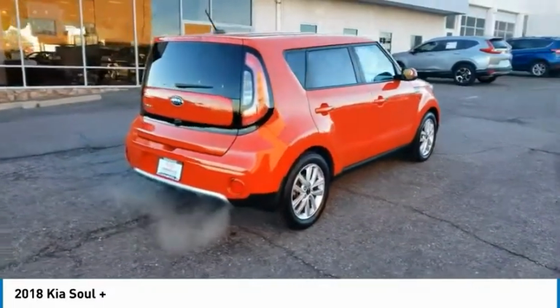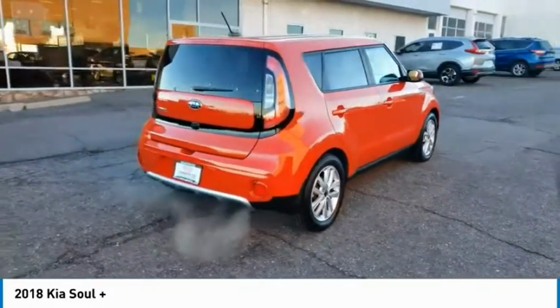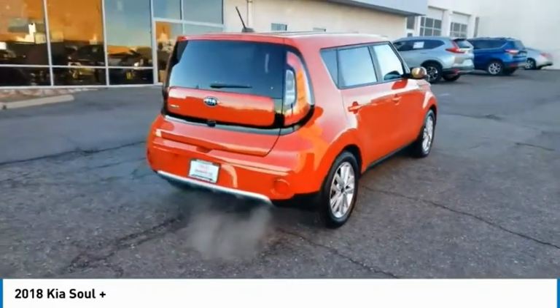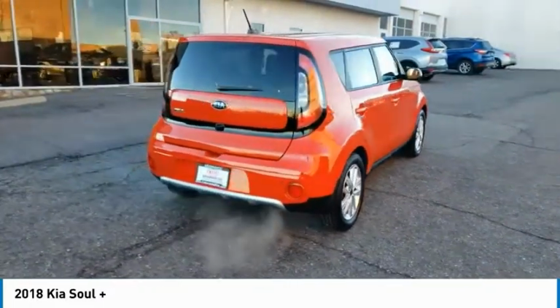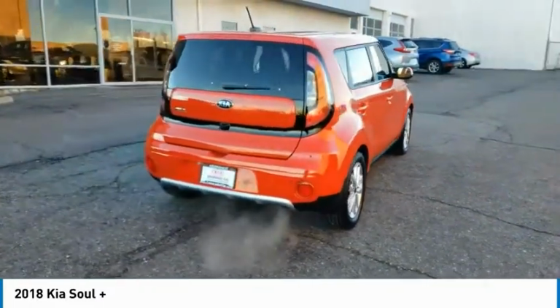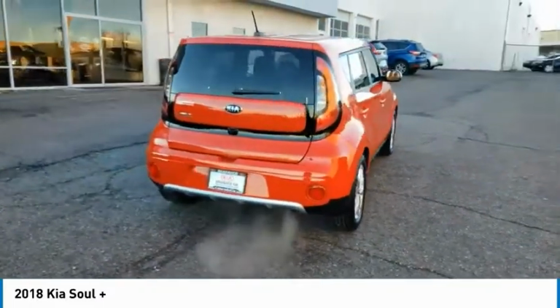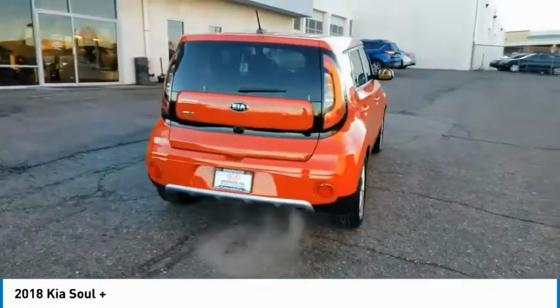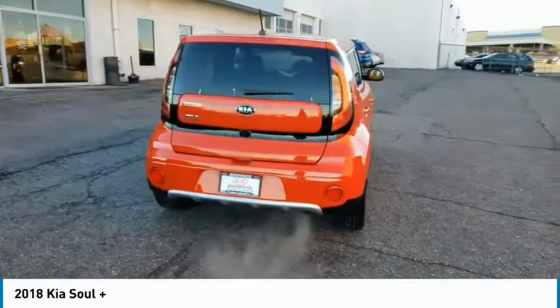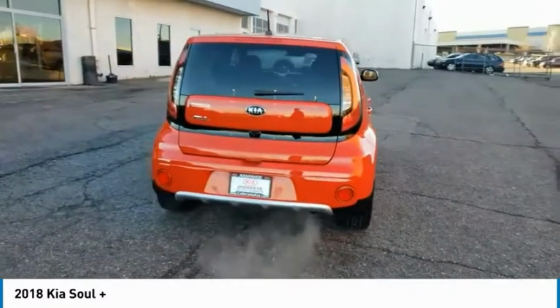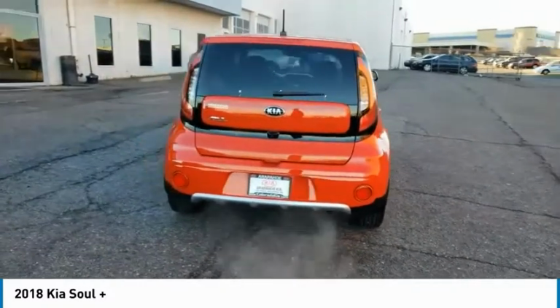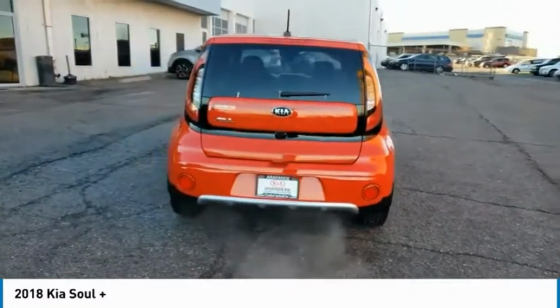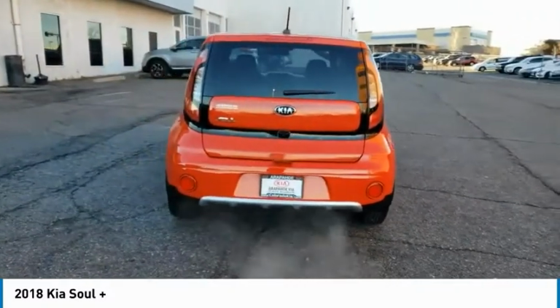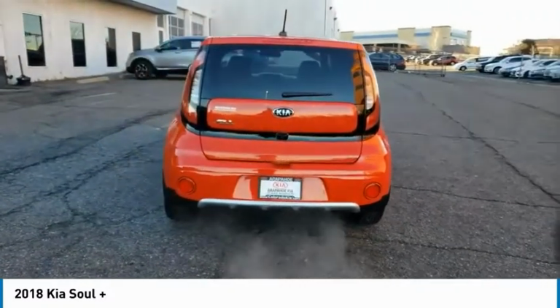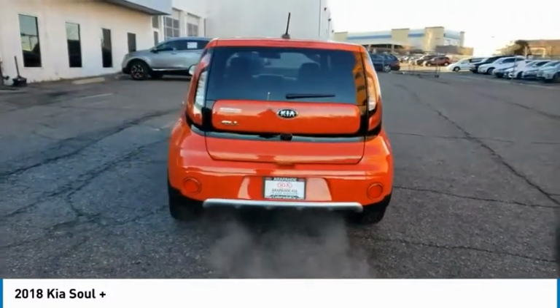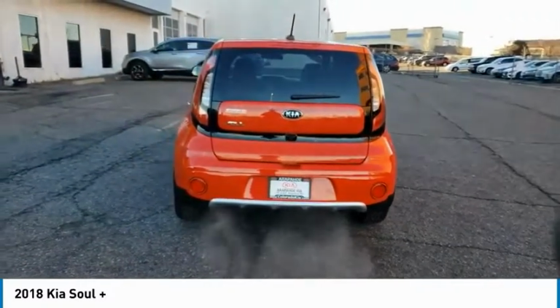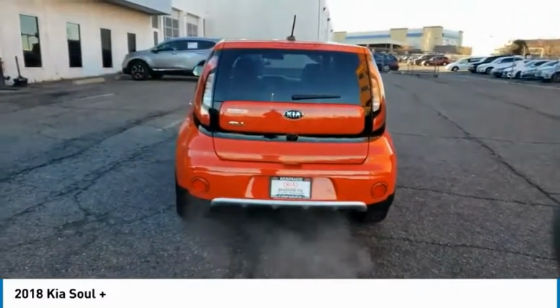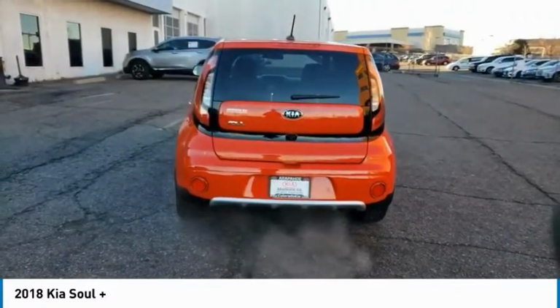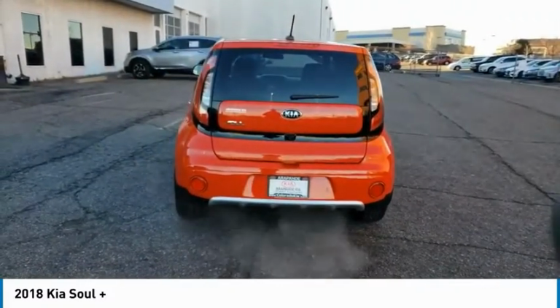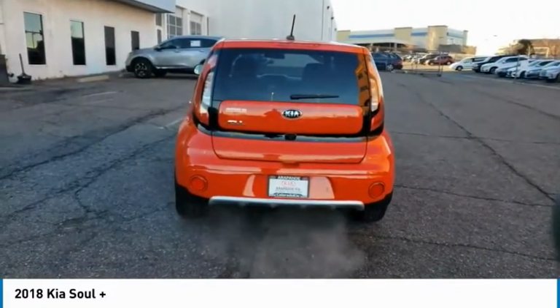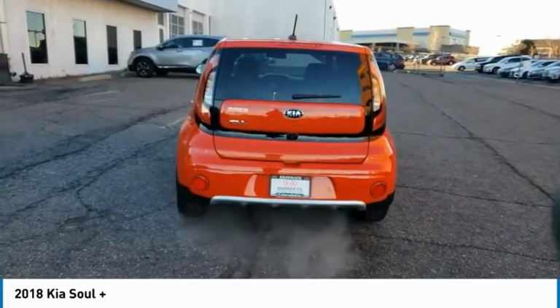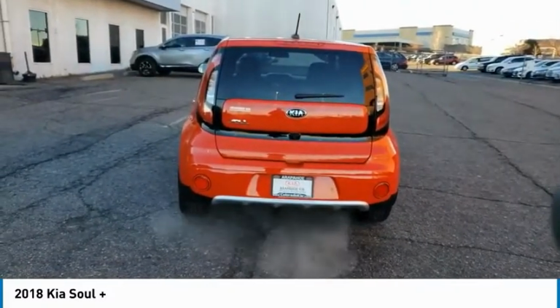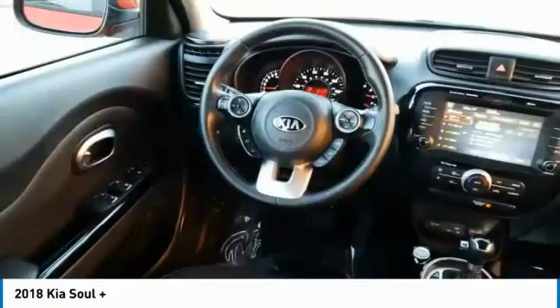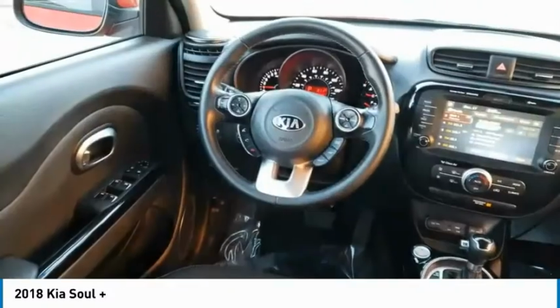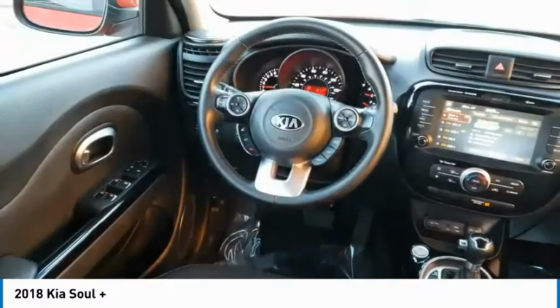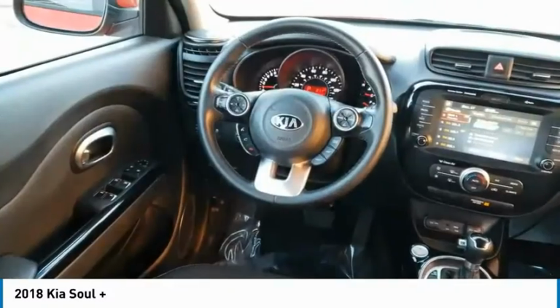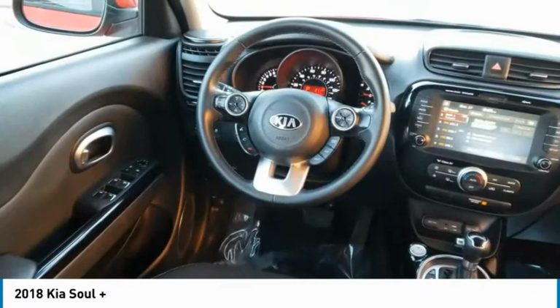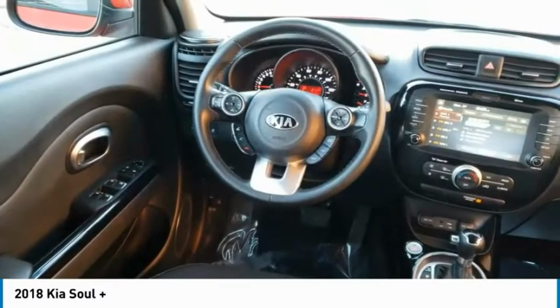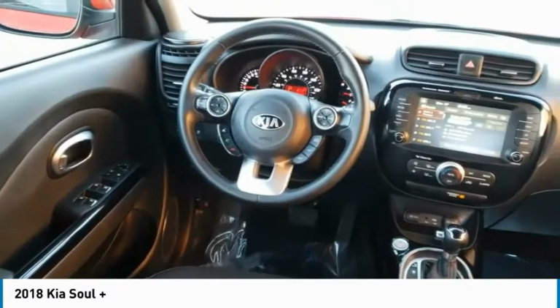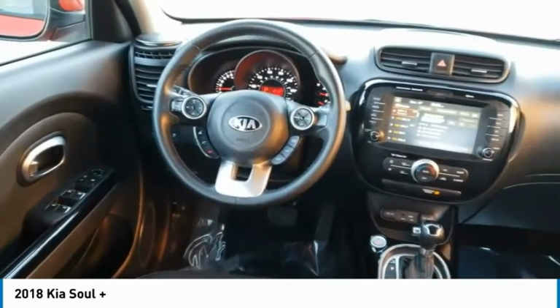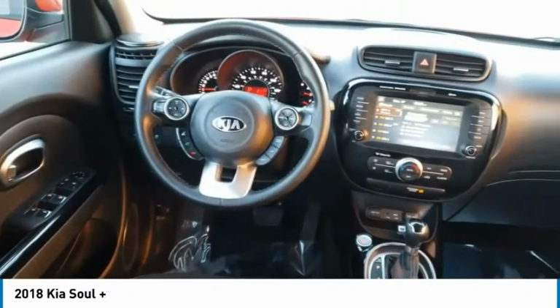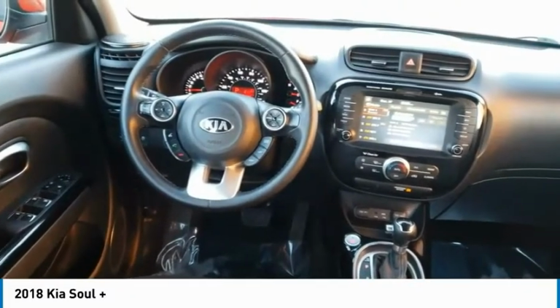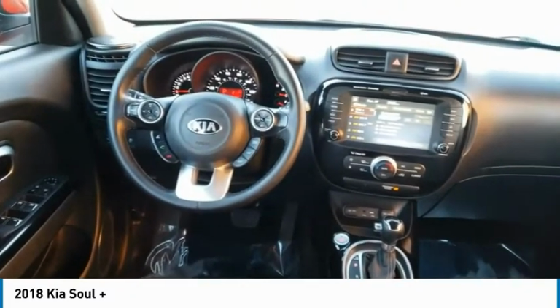This vehicle has less than 20,000 miles. Here are some of this vehicle's great options: tire pressure monitor, heated mirrors, aluminum wheels, and brake assist.